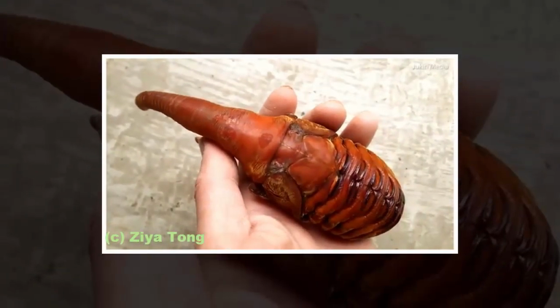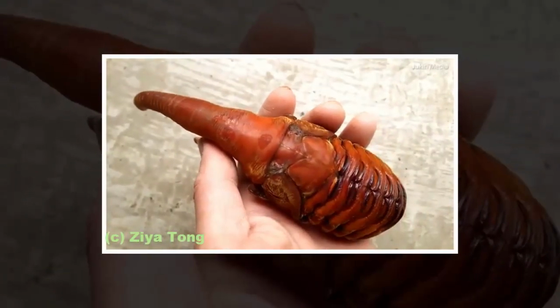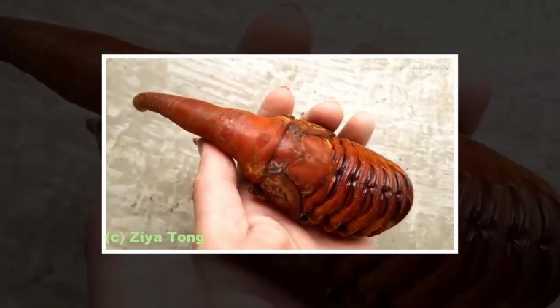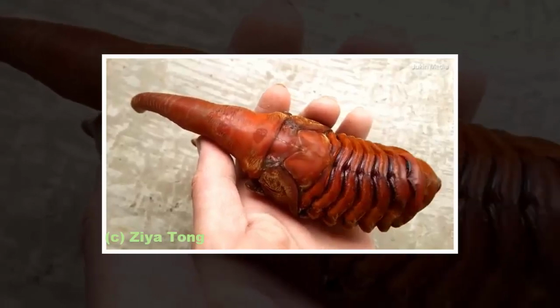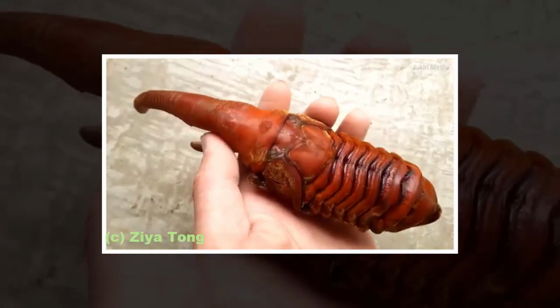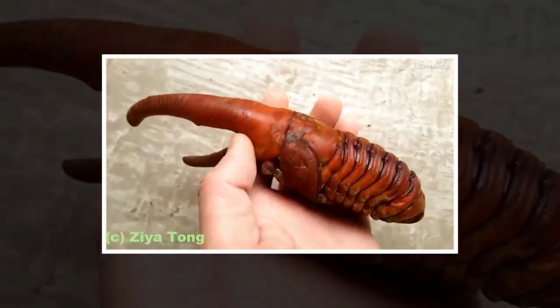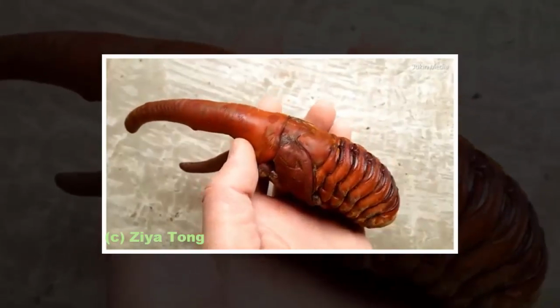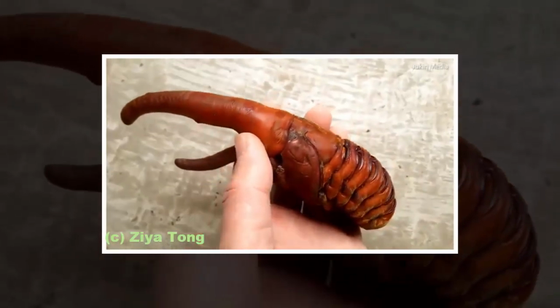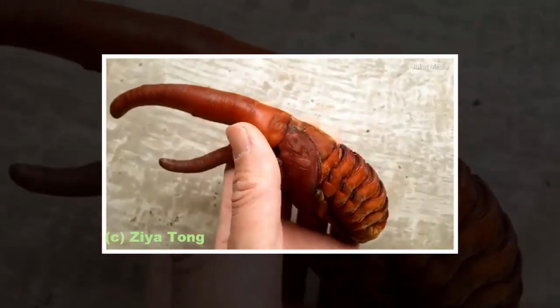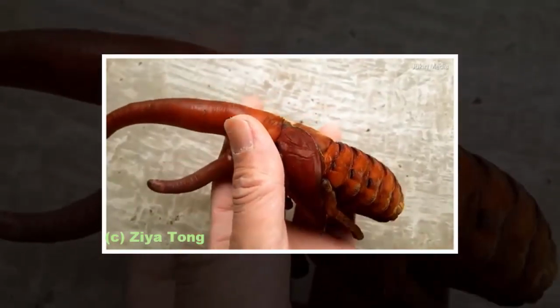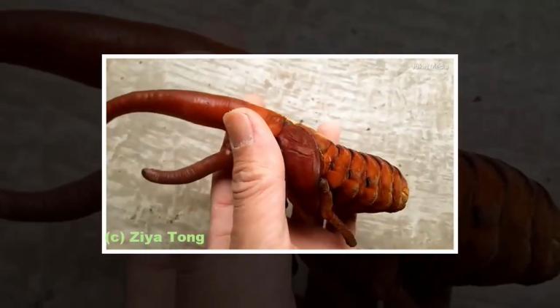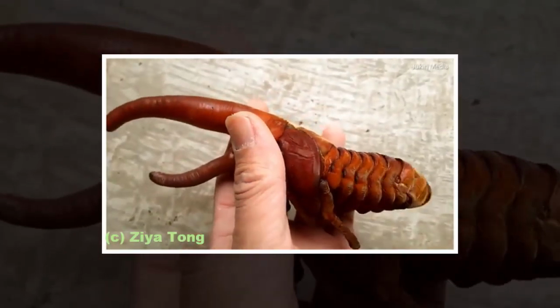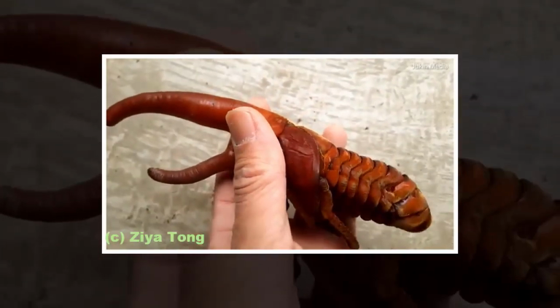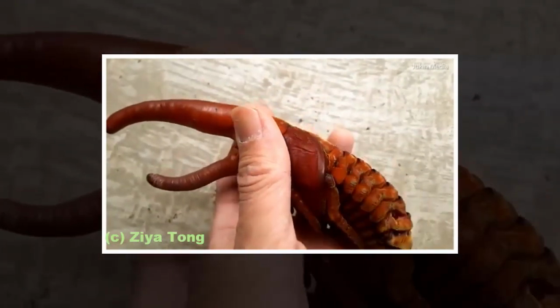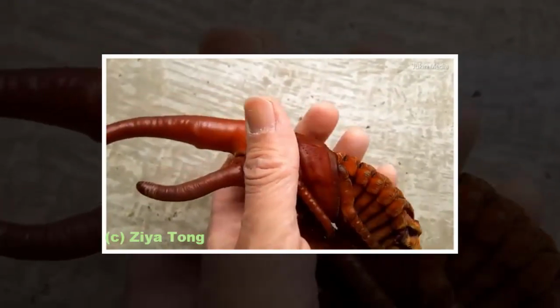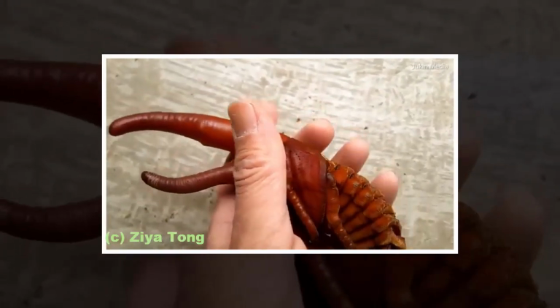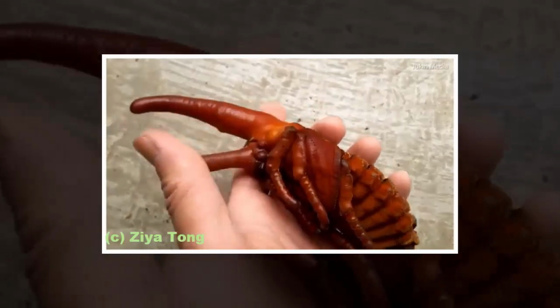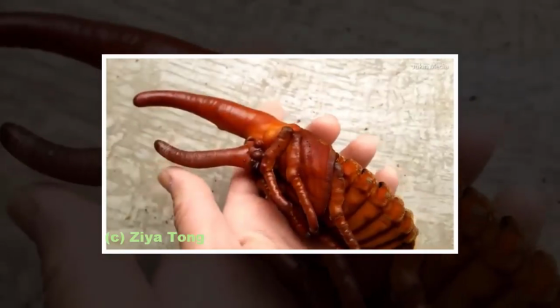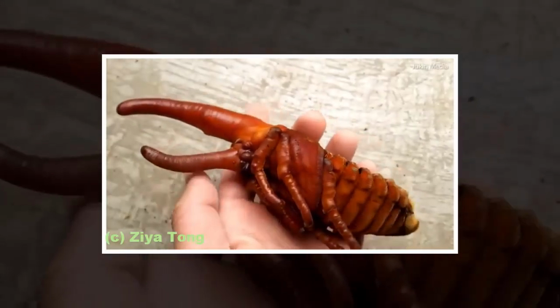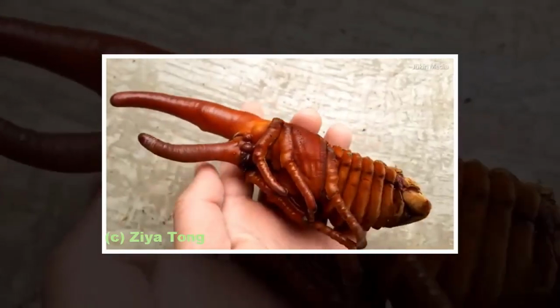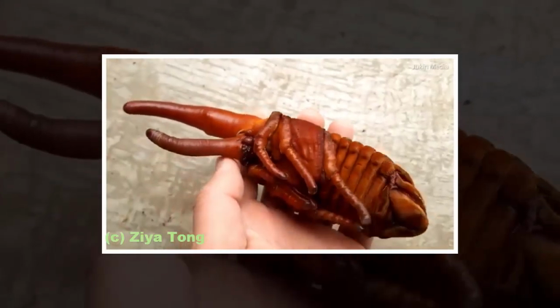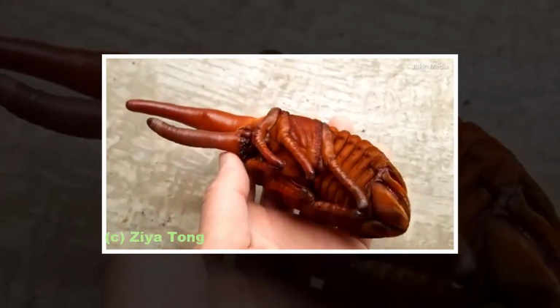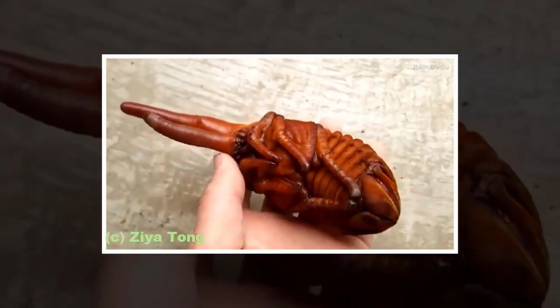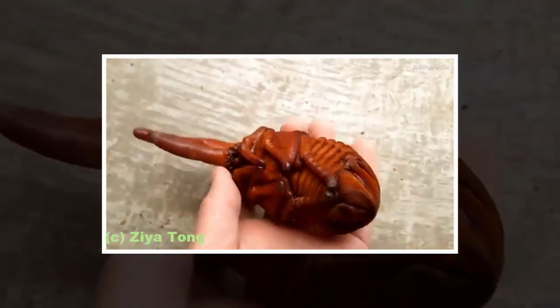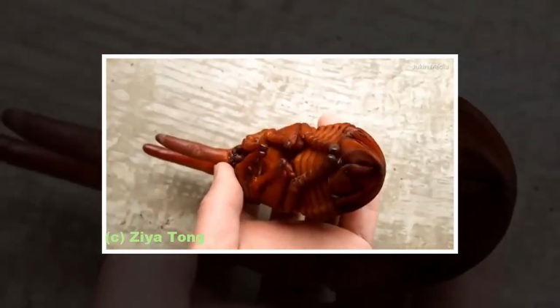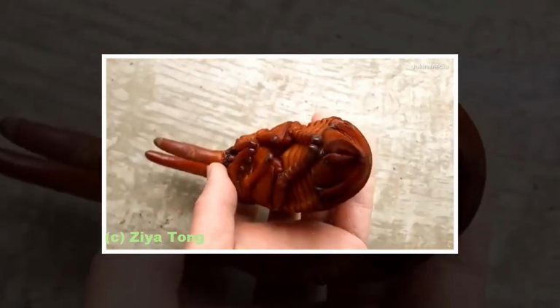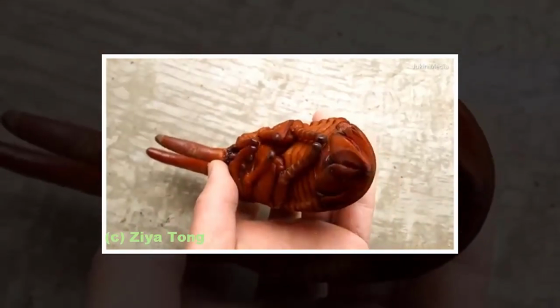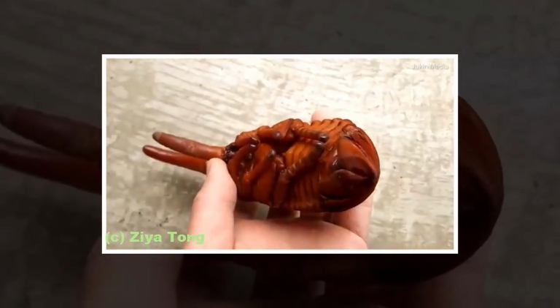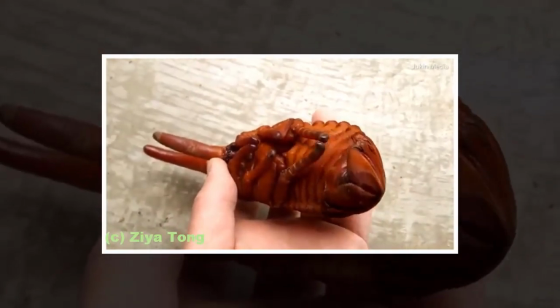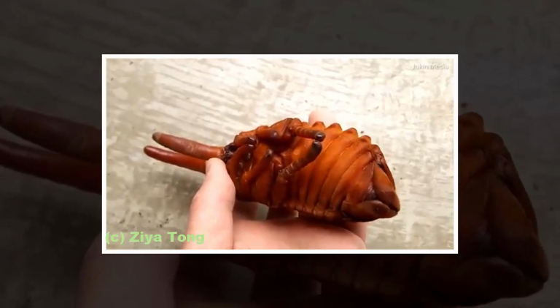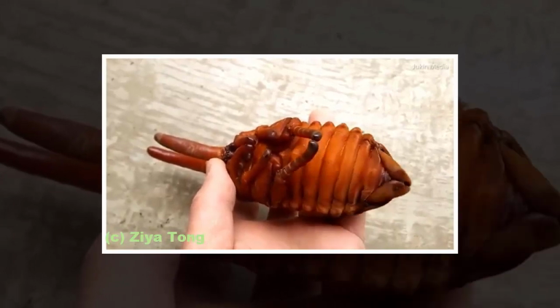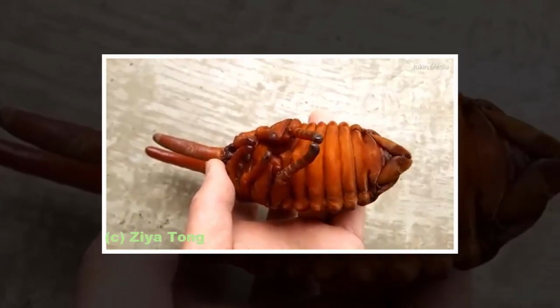Similar to most creatures in the animal kingdom, the female Hercules beetles look very different. The female beetles may not grow the elaborate, deadly horns, but their actual body is much larger than their male counterparts.